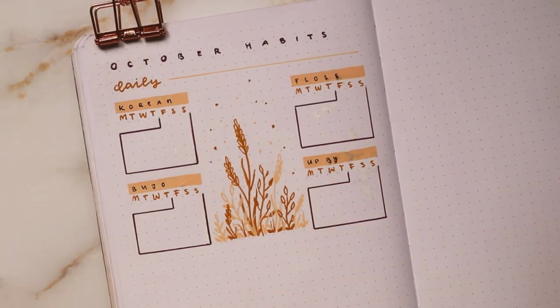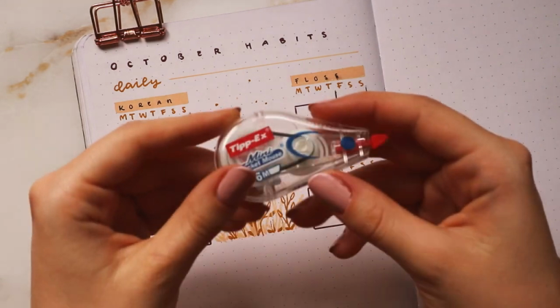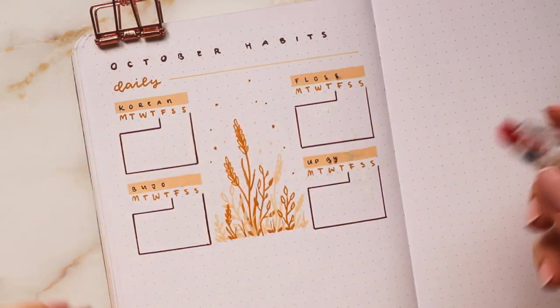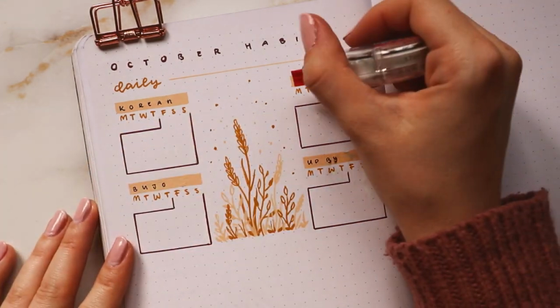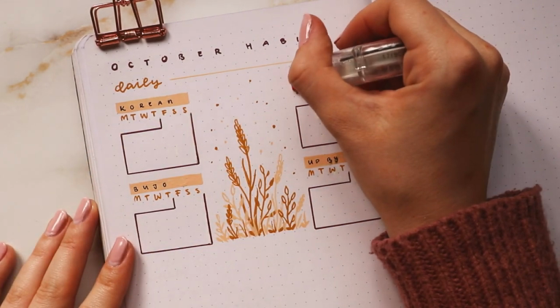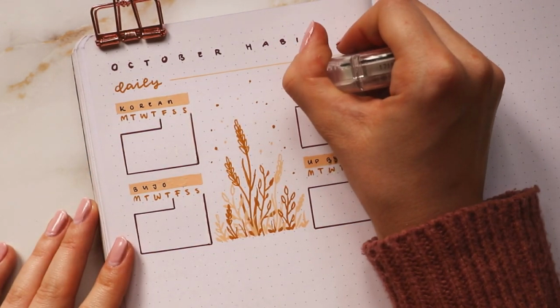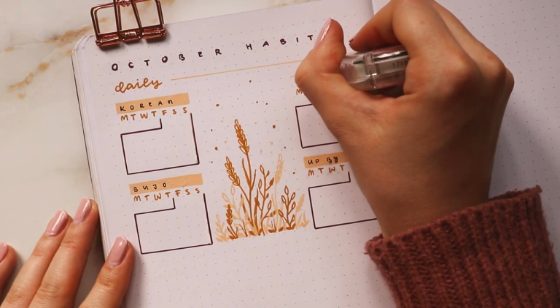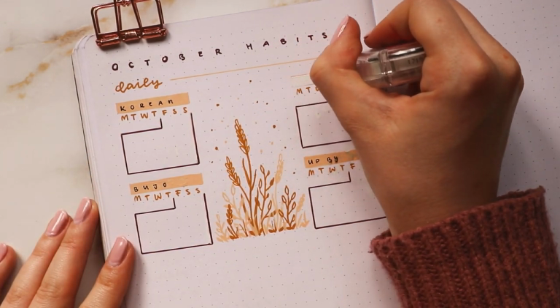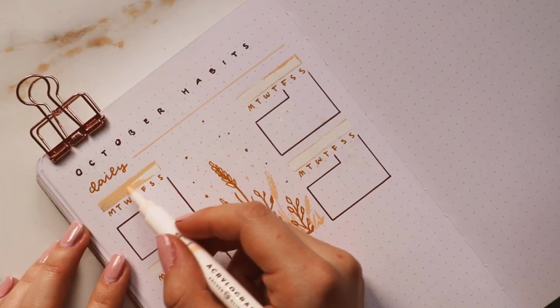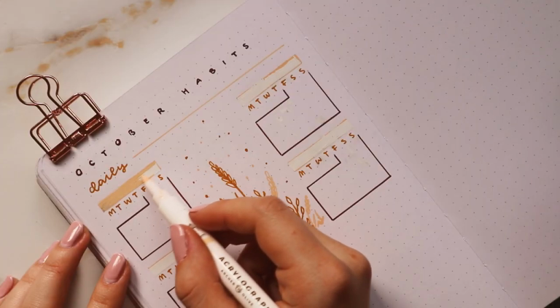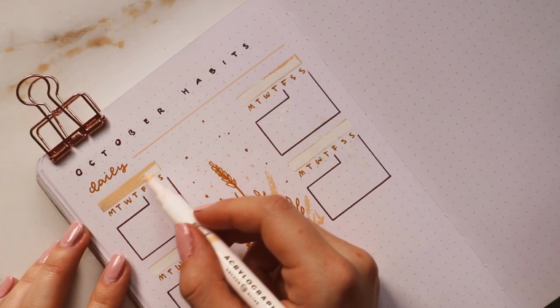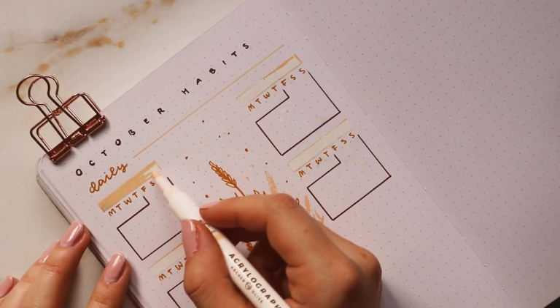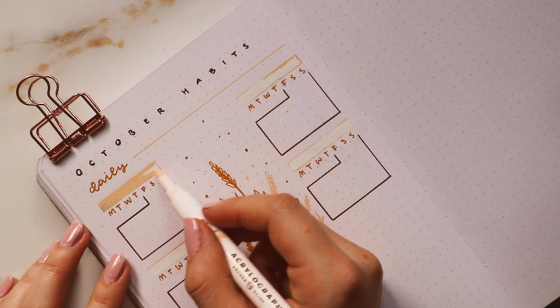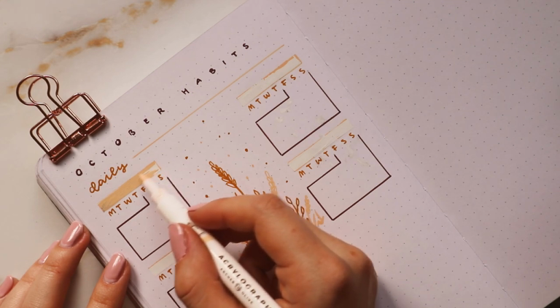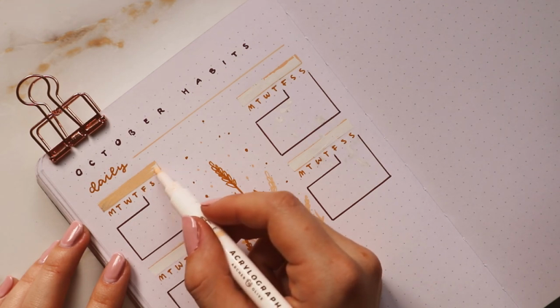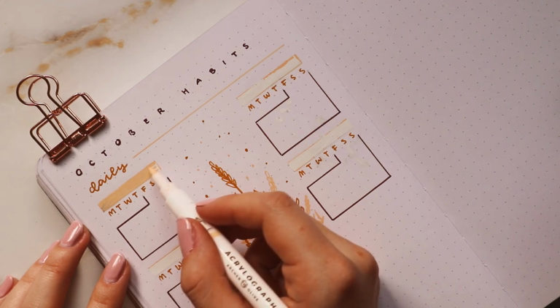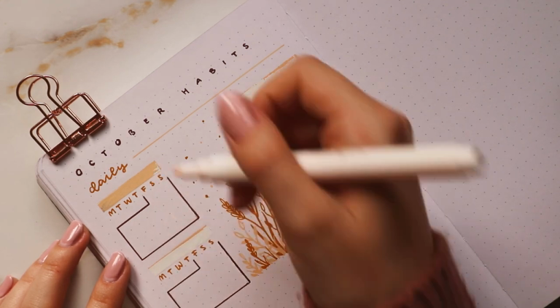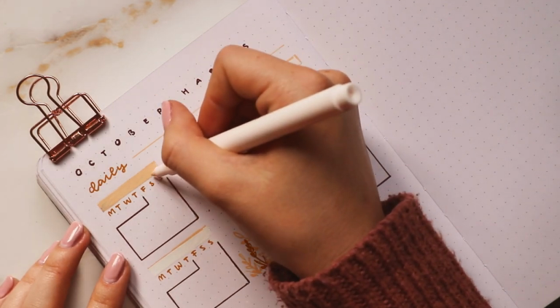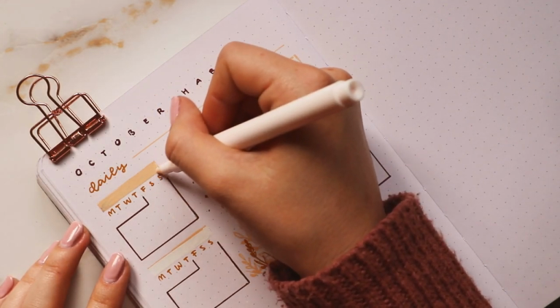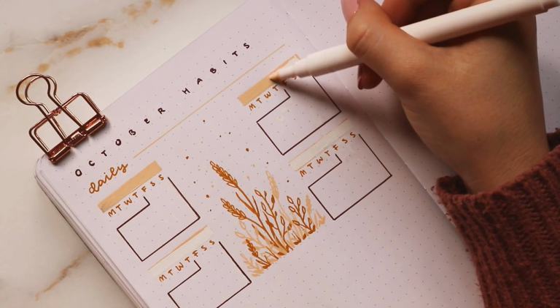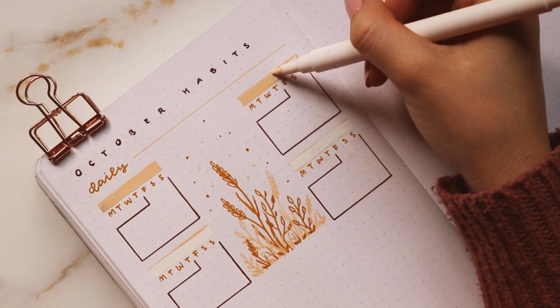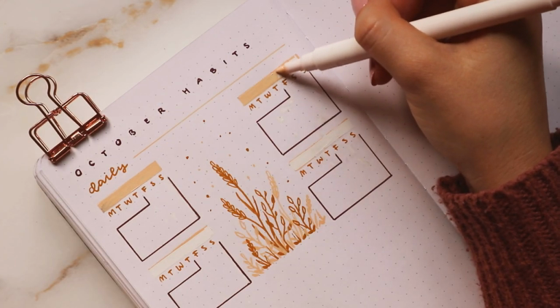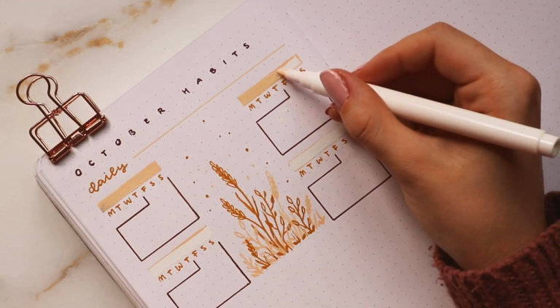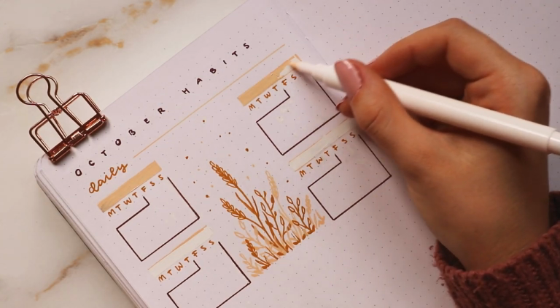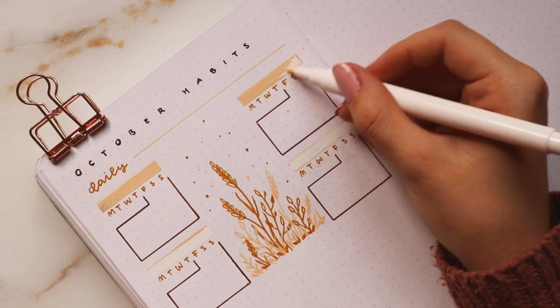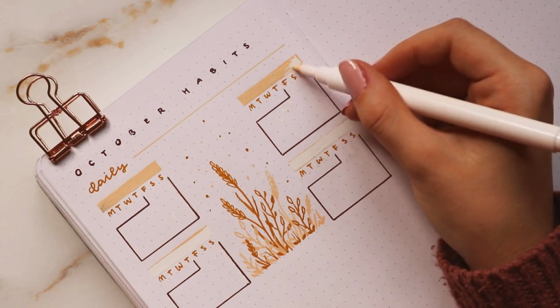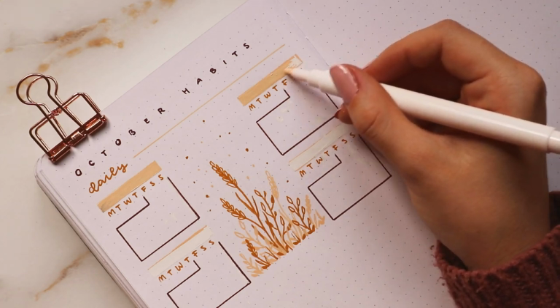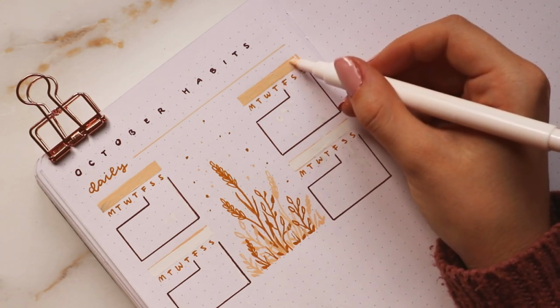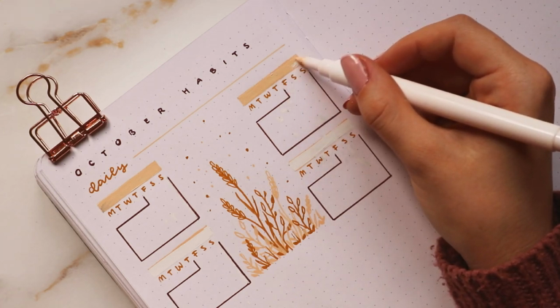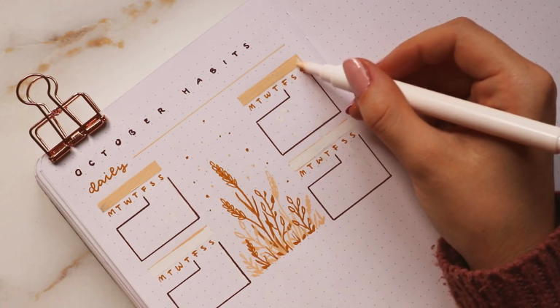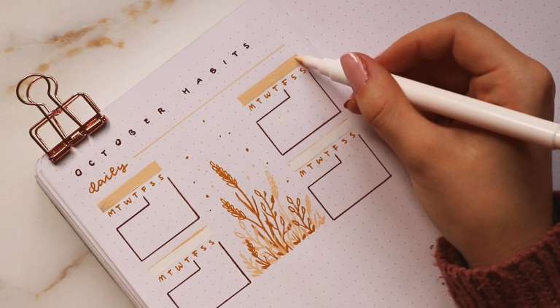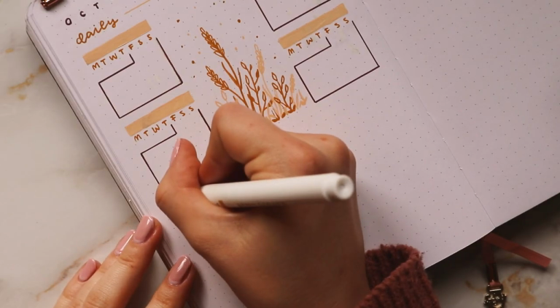I definitely smudged the titles a lot with my daily habits here, so I covered up the title and tried to fix the little smudges on the calendars as well. Then I ended up switching to the Tombow Fudenosuke for the titles instead.